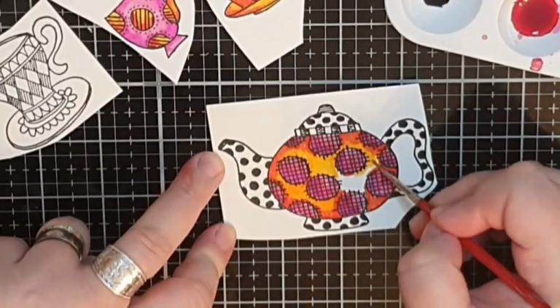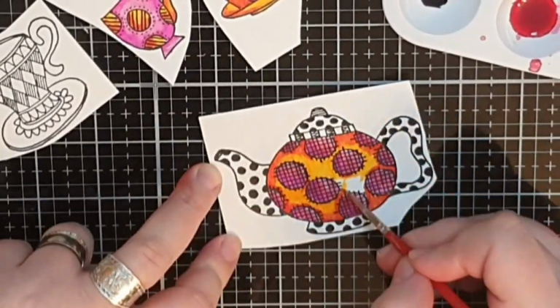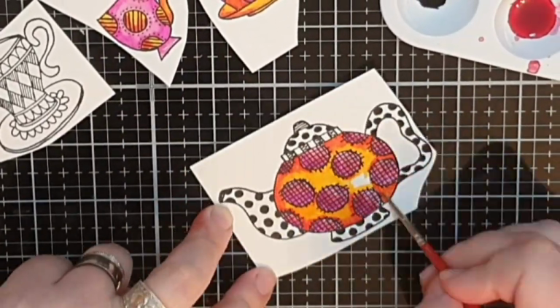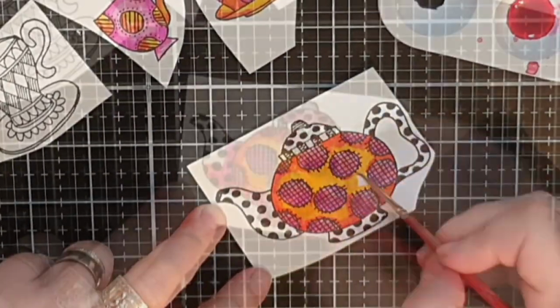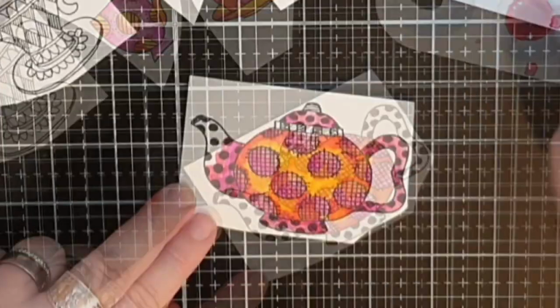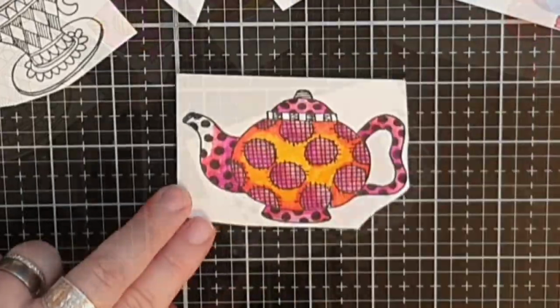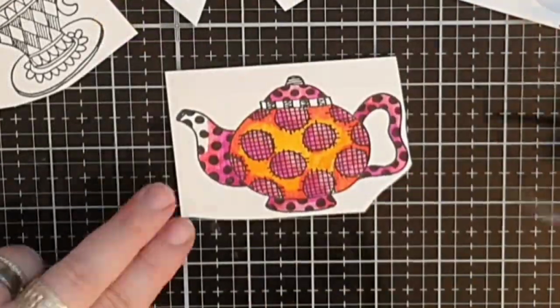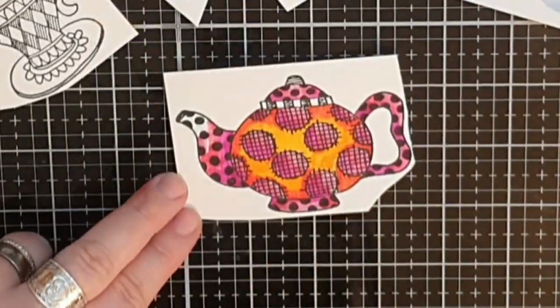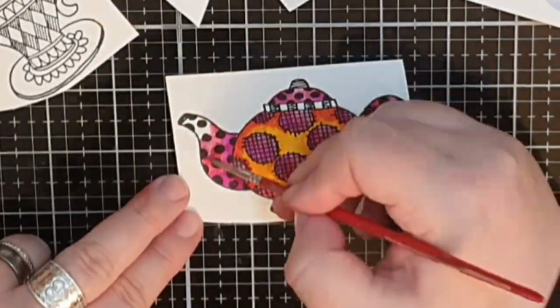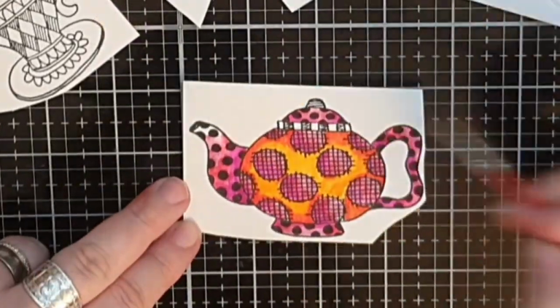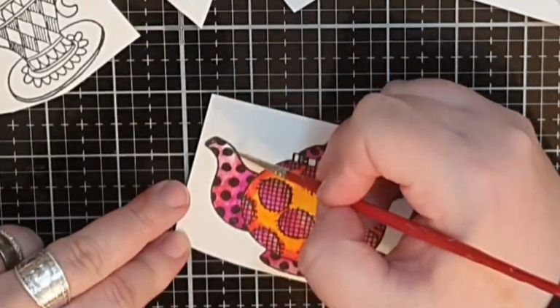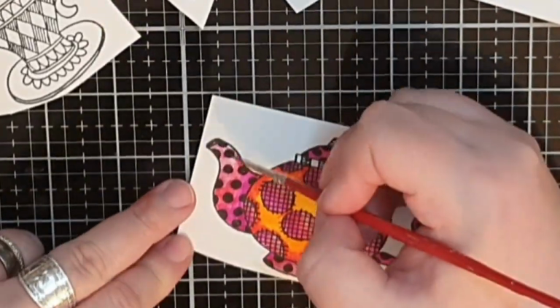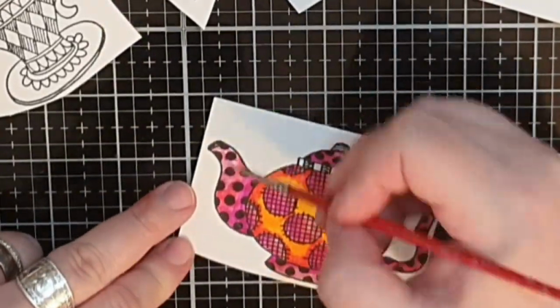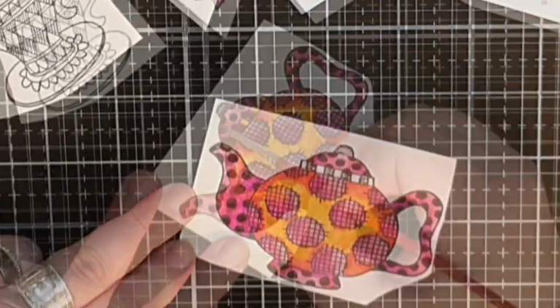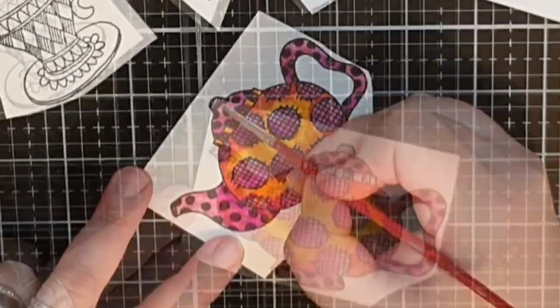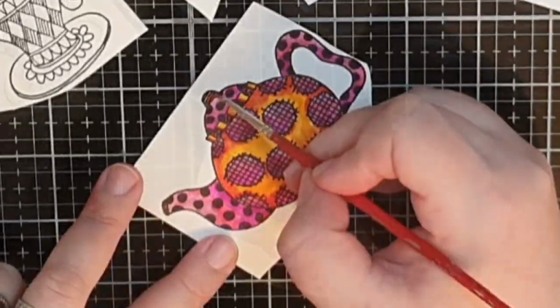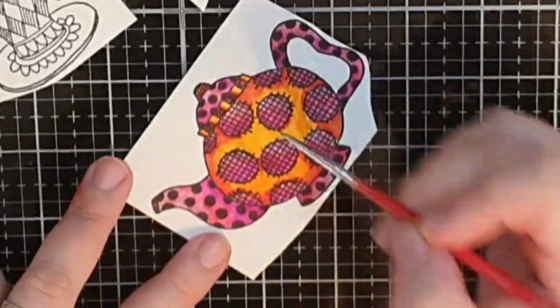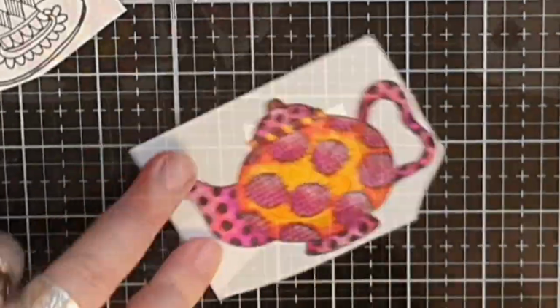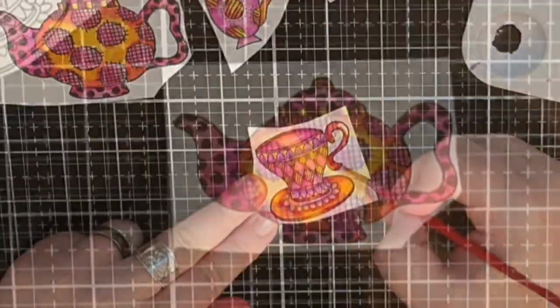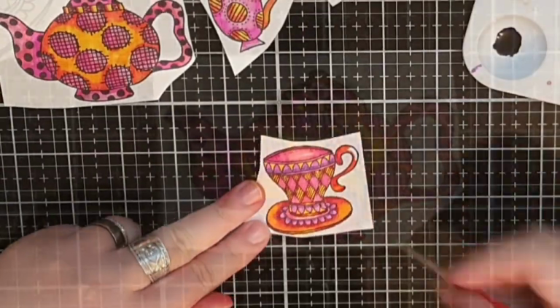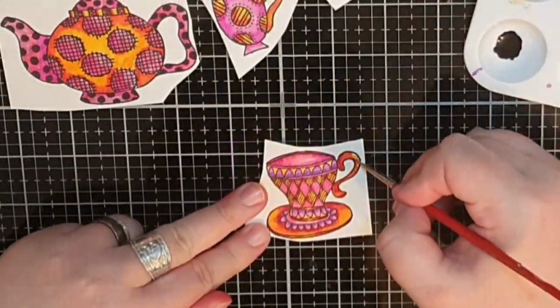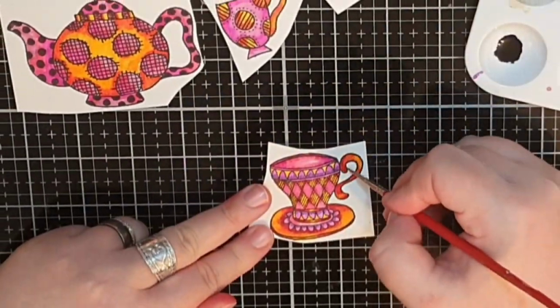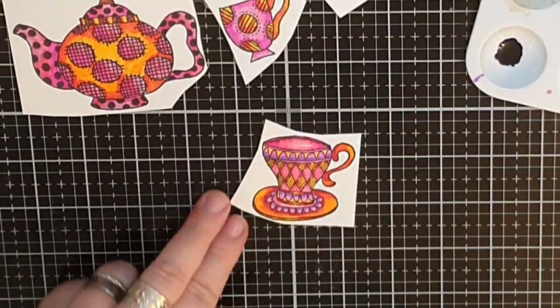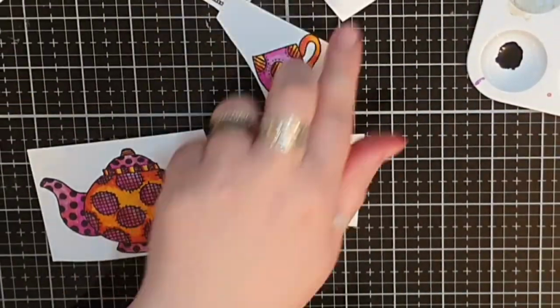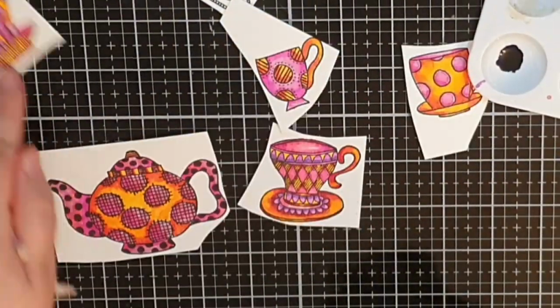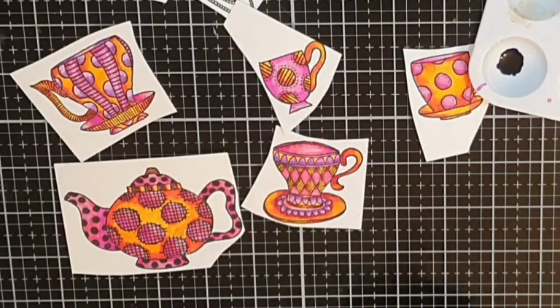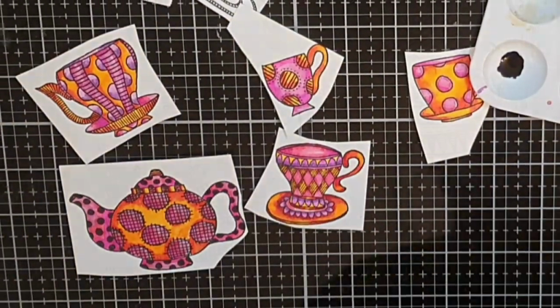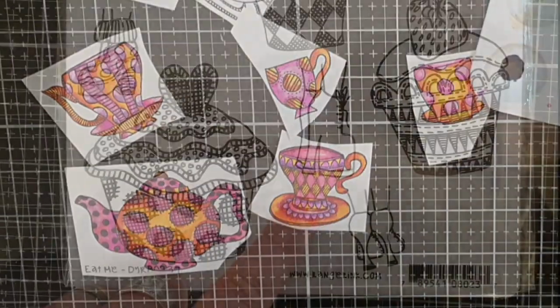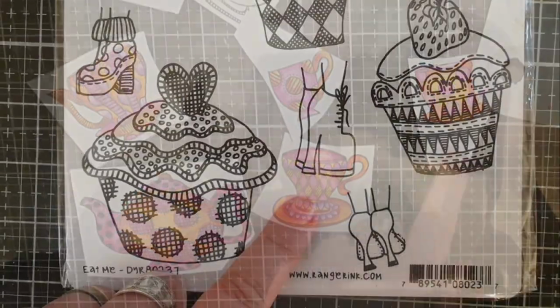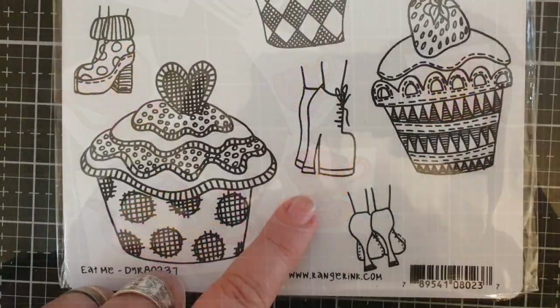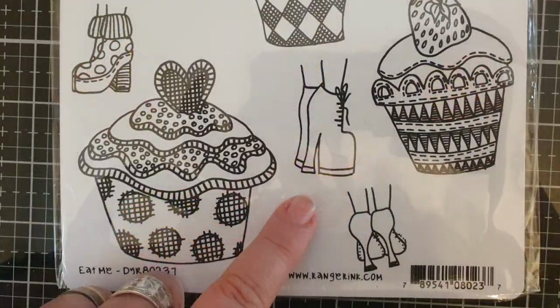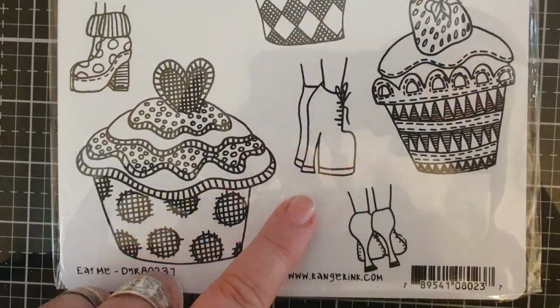To complete the images I want feet, and I have two stamp sets that have feet in fabulous shoes, so I stamp and color them the same way as the tea cups and pots.